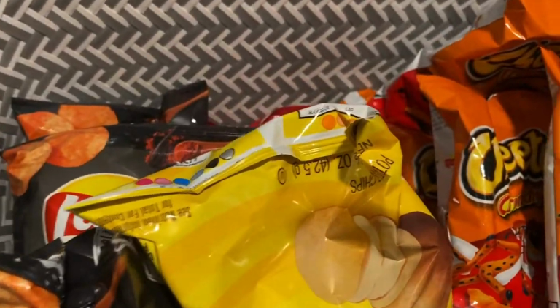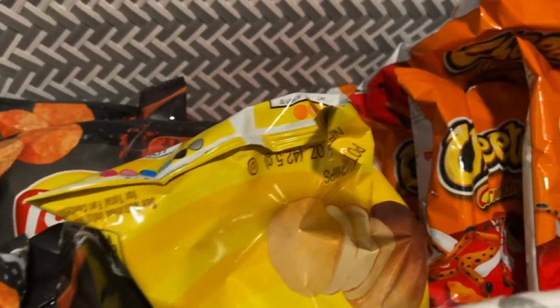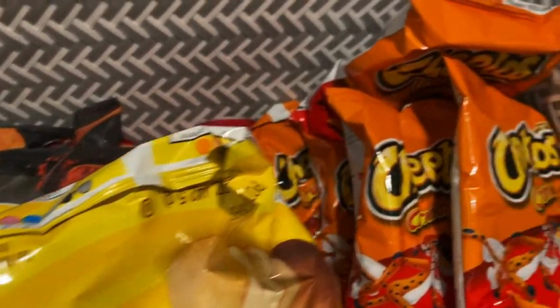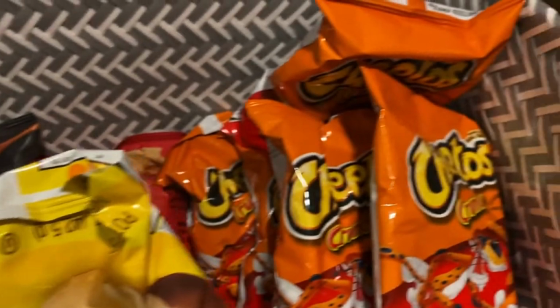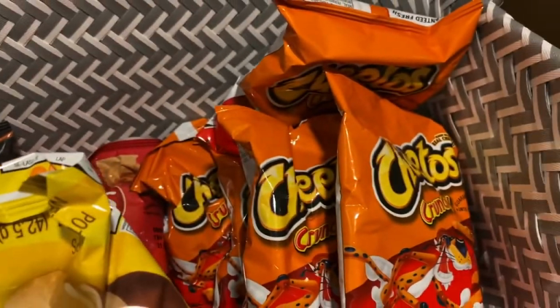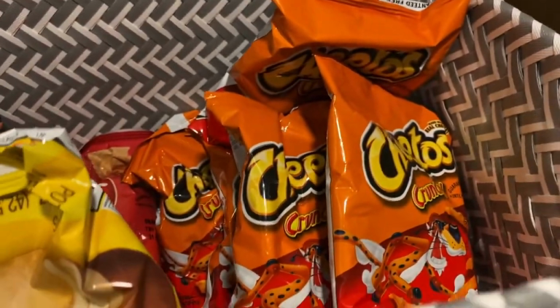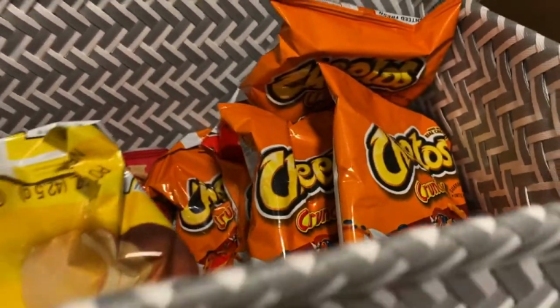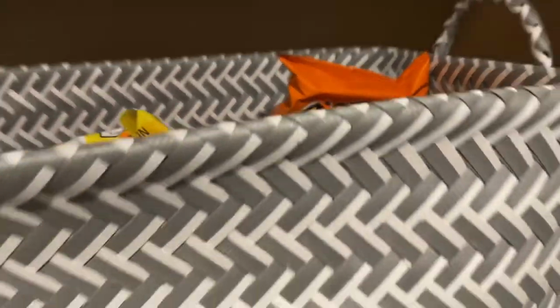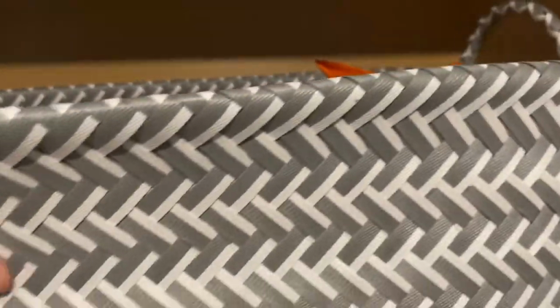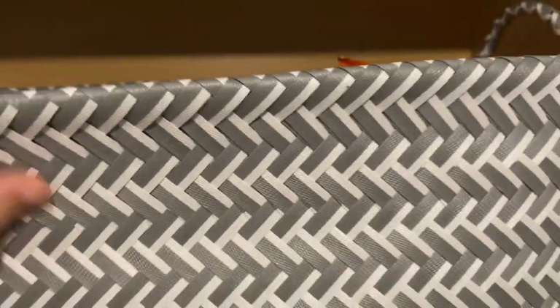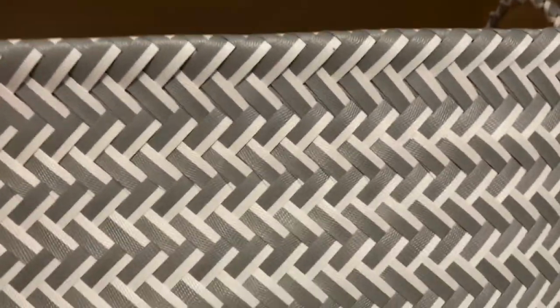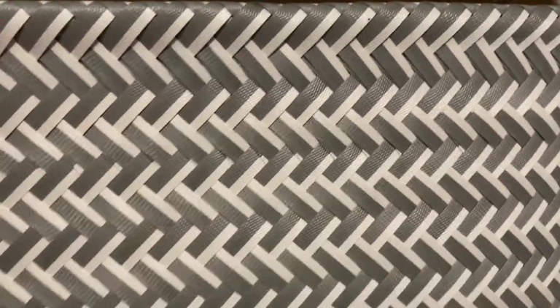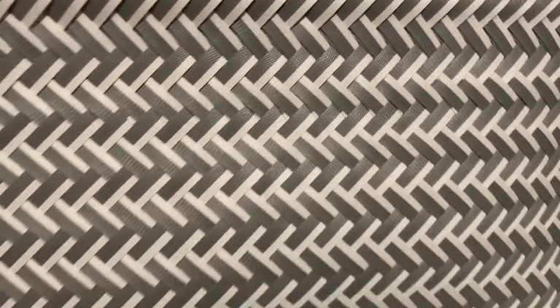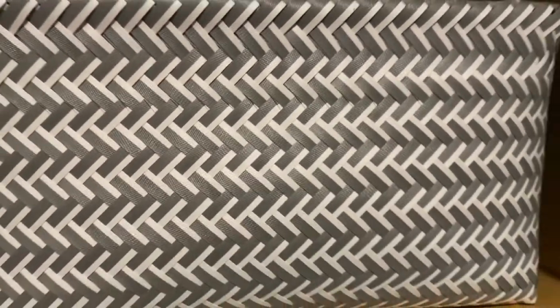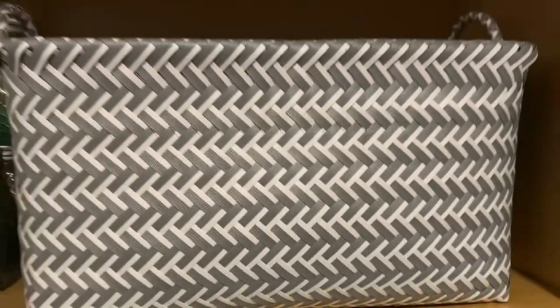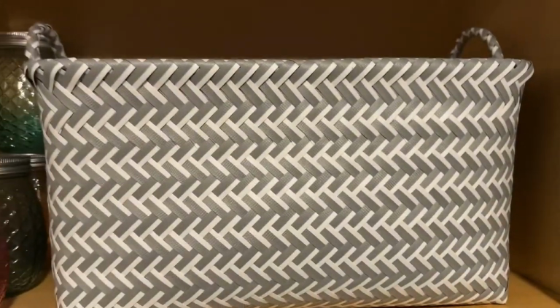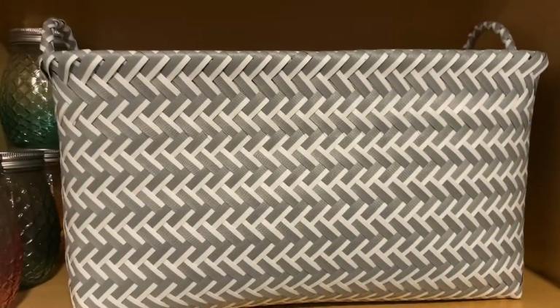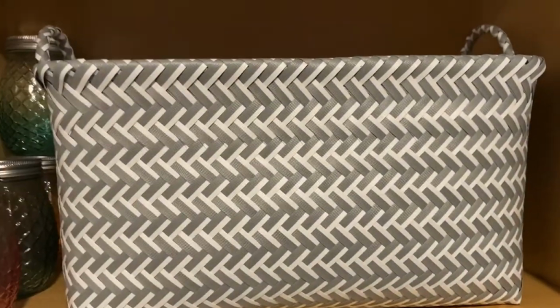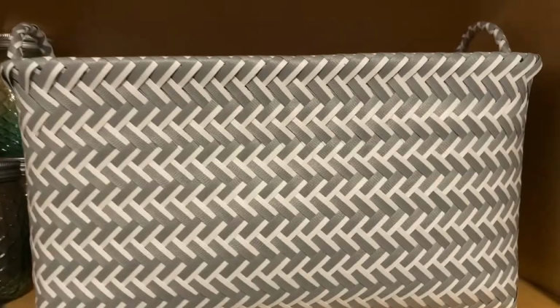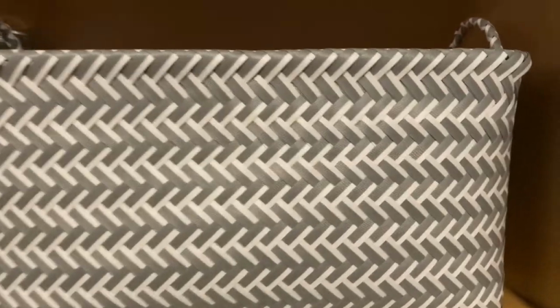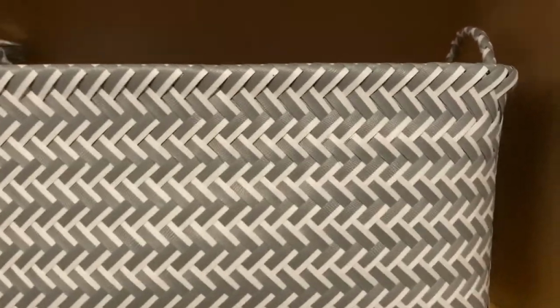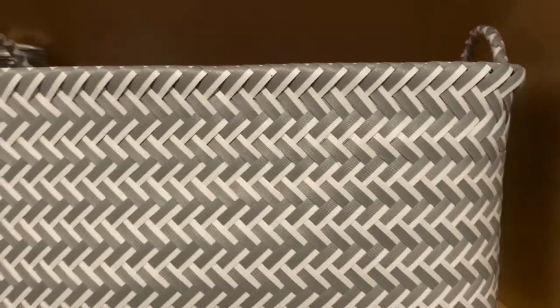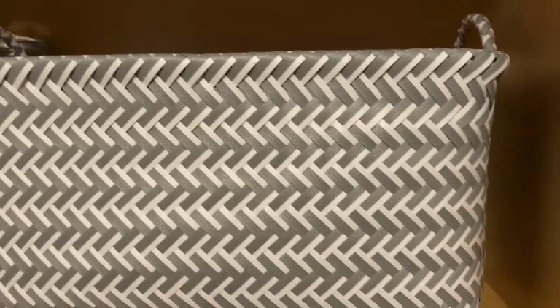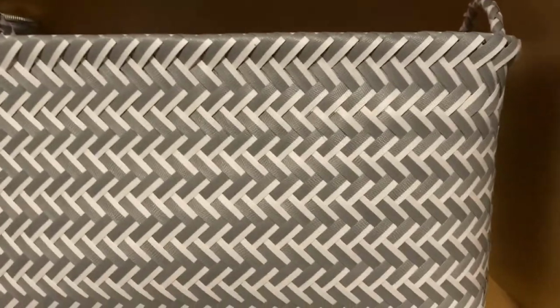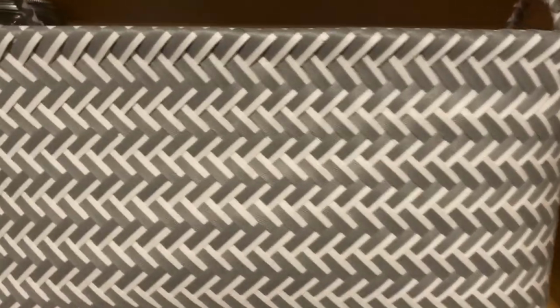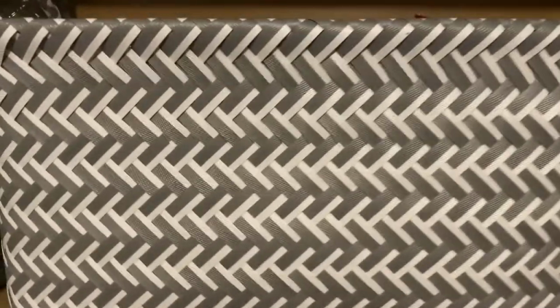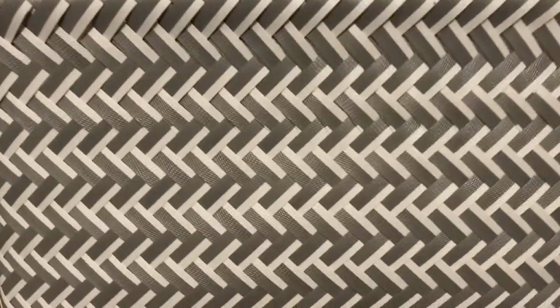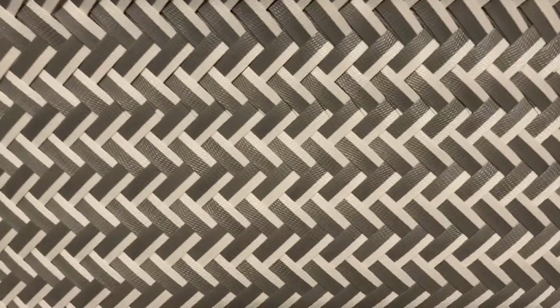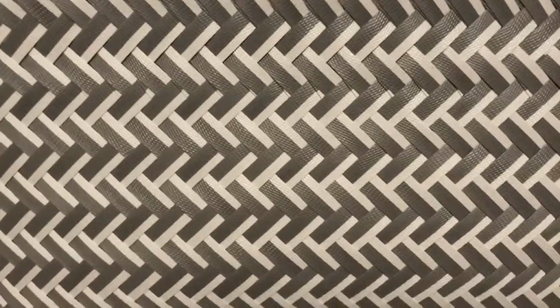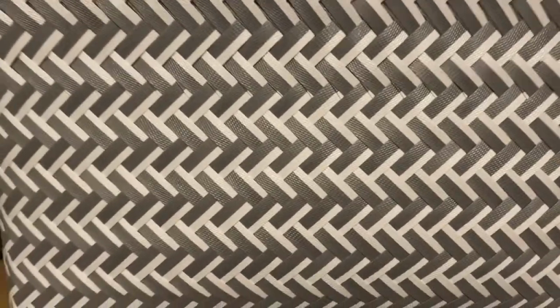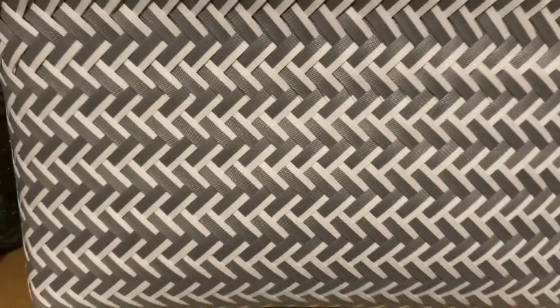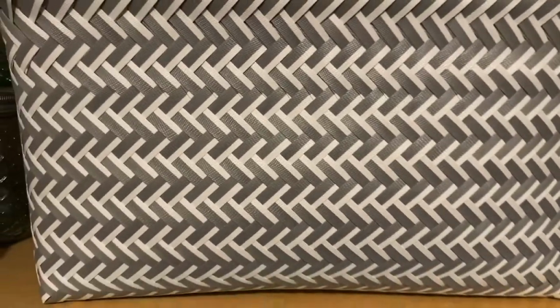And here we put more chips — all different kinds. Lays, the kids love Lays. Cheetos. They're like a fun fave. And that basket — look how big. This is great, so if you needed it for your pantry area it would be amazing.